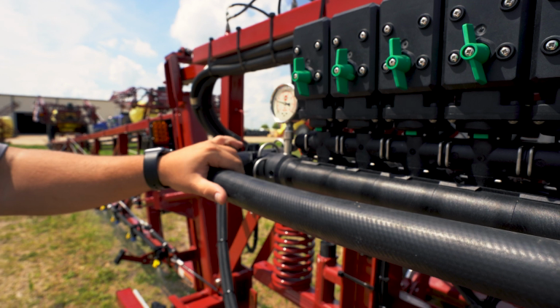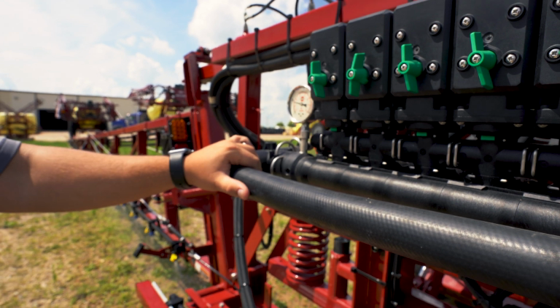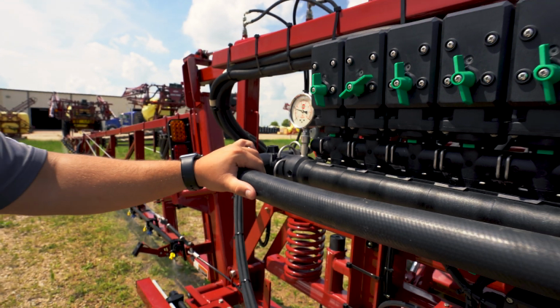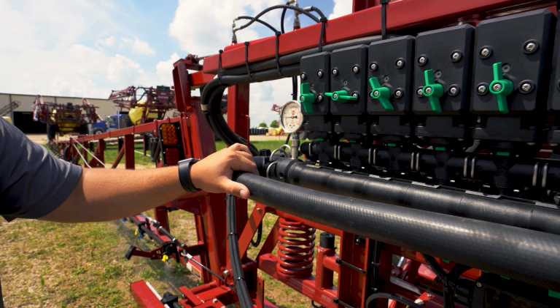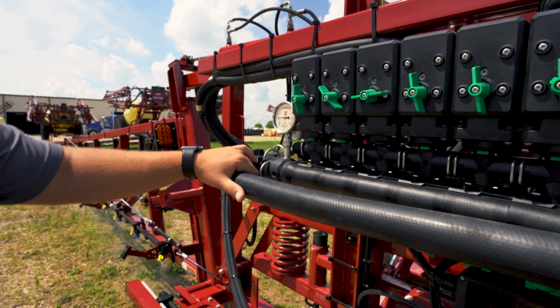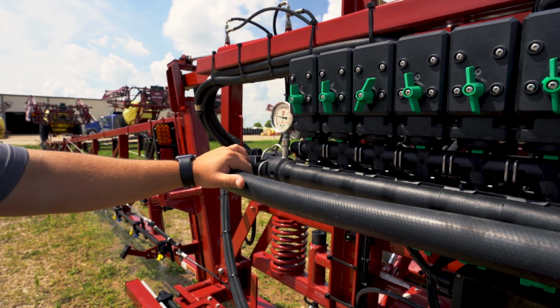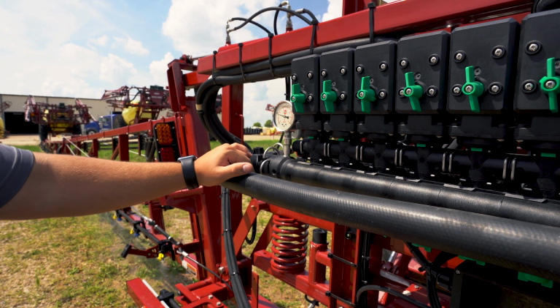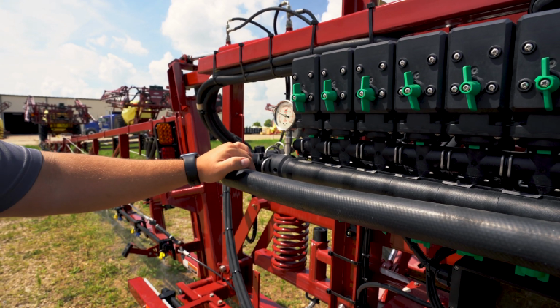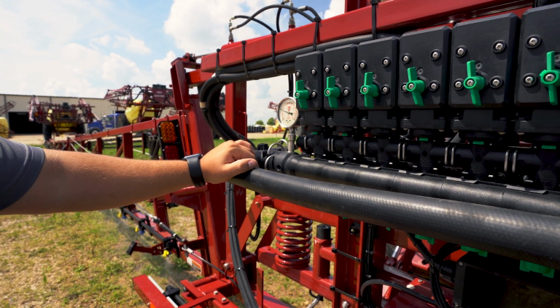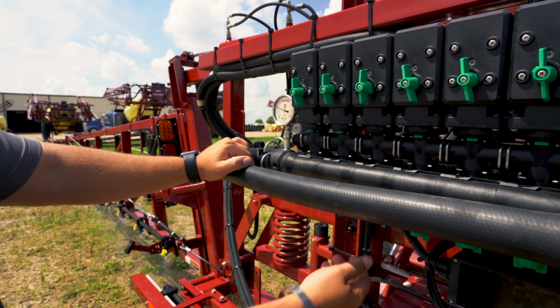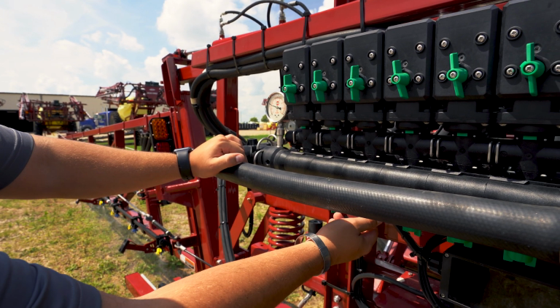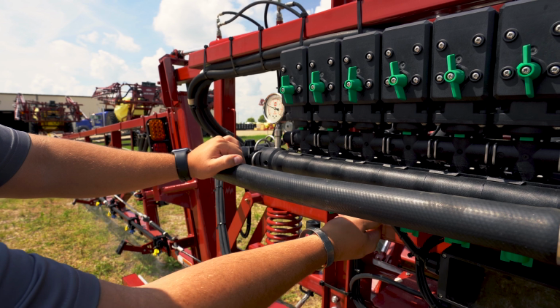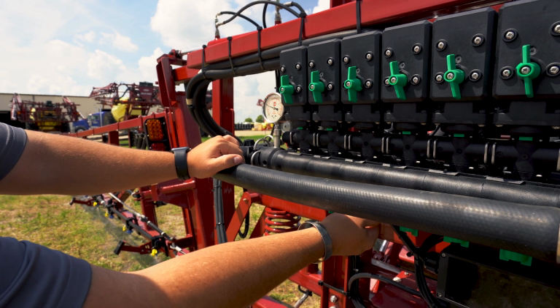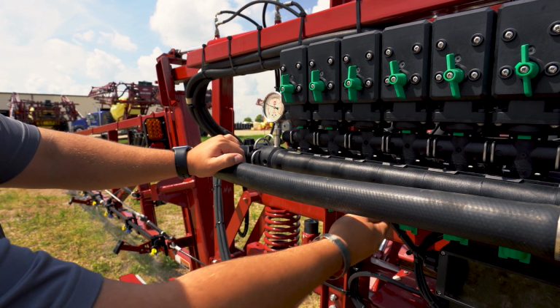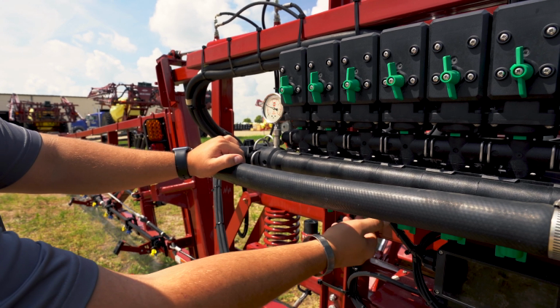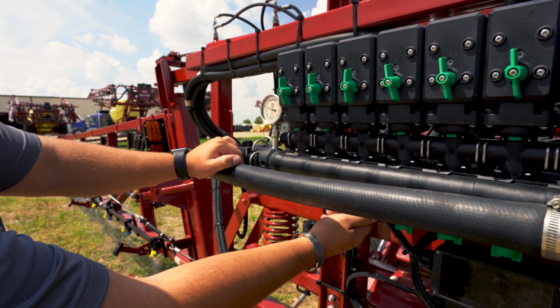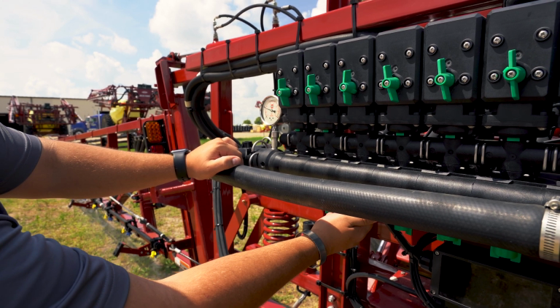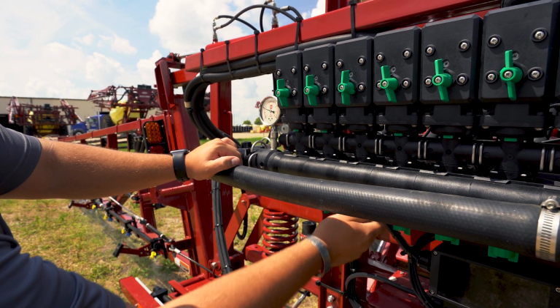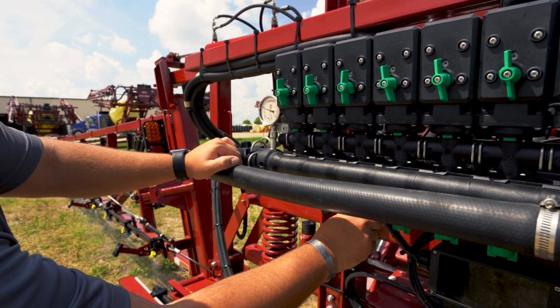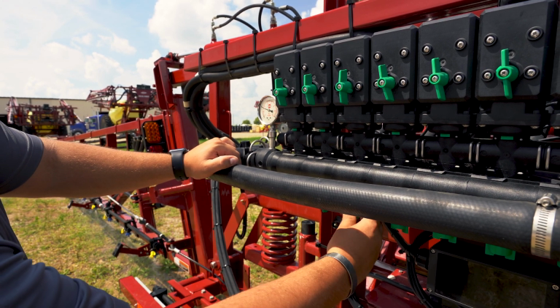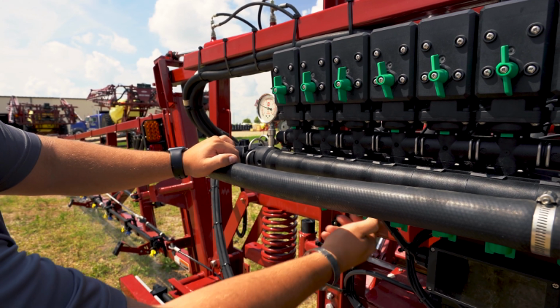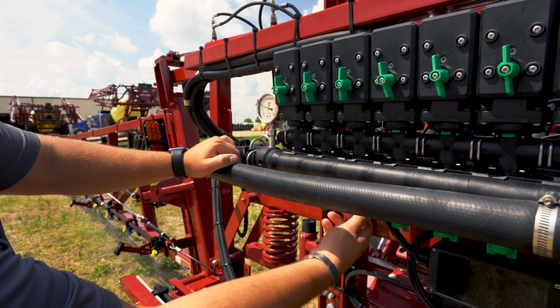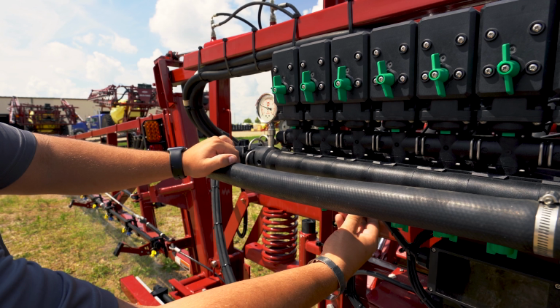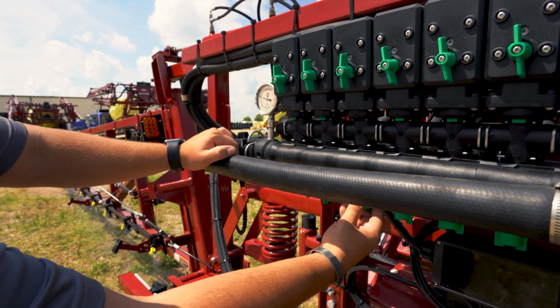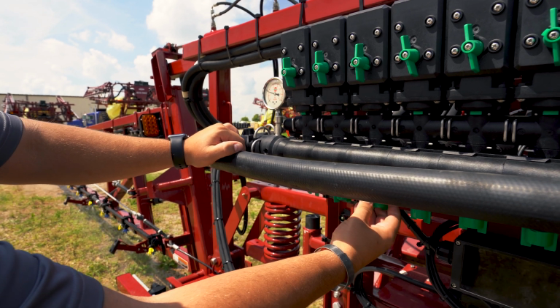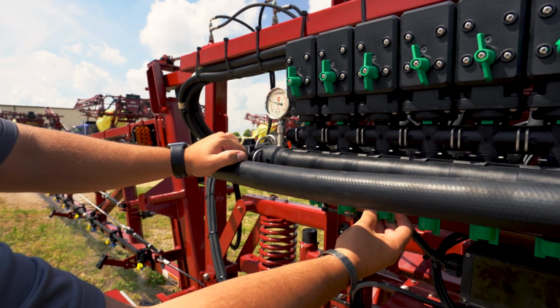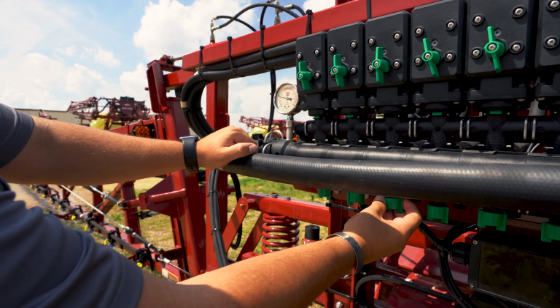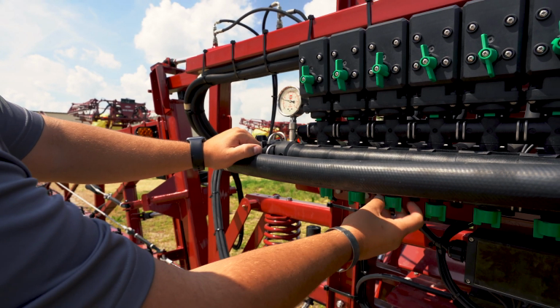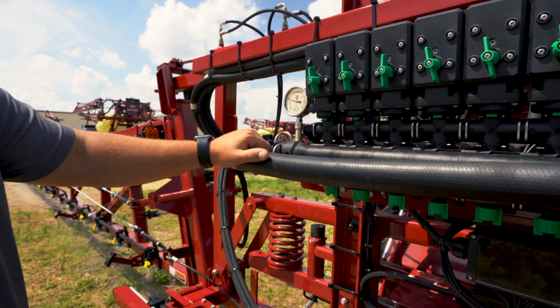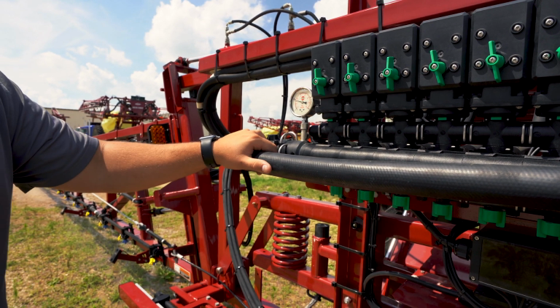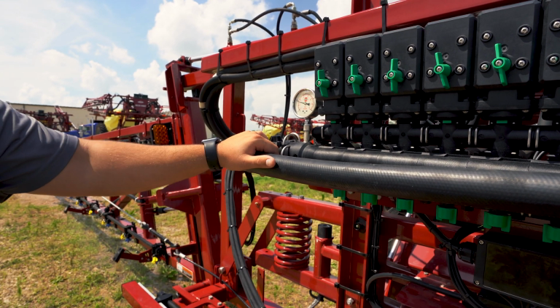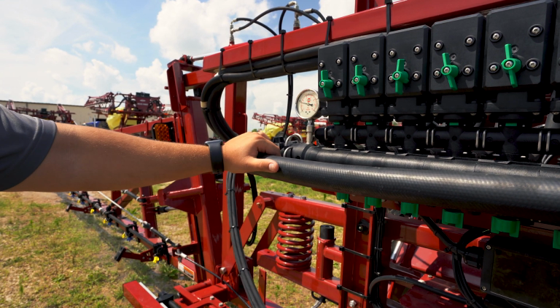Ben will turn that one back on and shut the third section off. This one we need to decrease a little bit. So we're going to open it up just a little bit back to 45 psi and that one is now set.